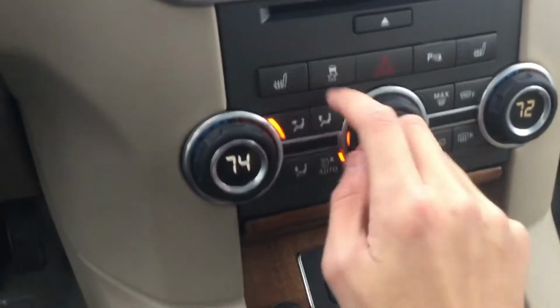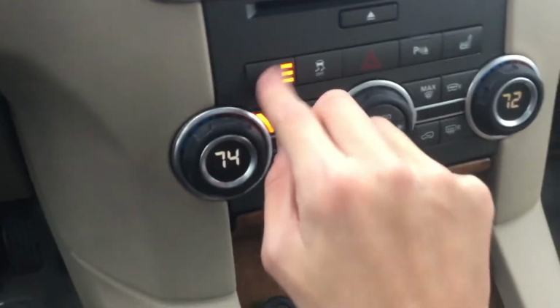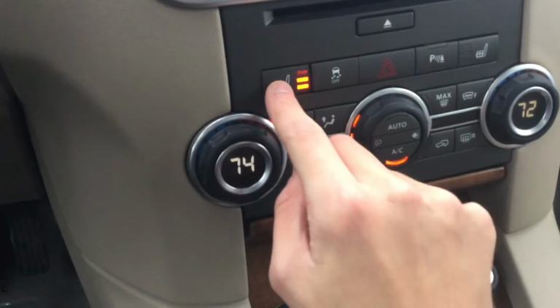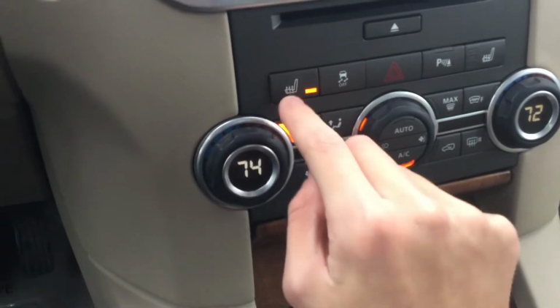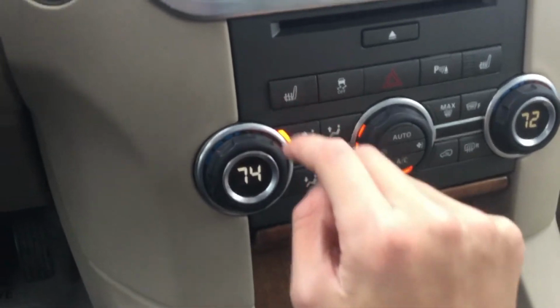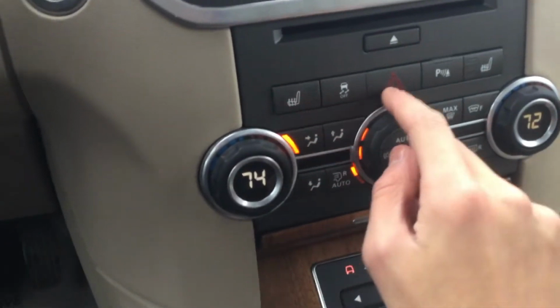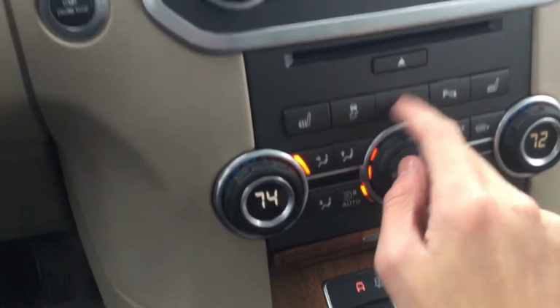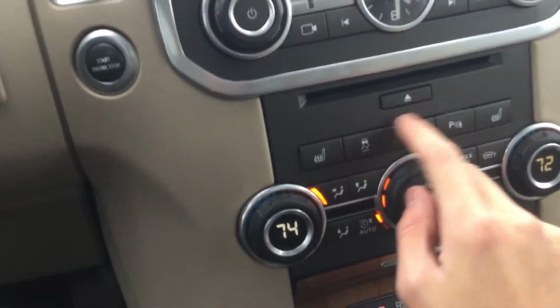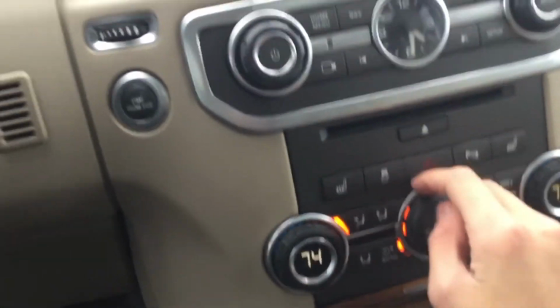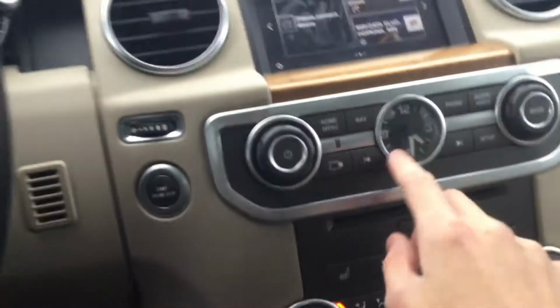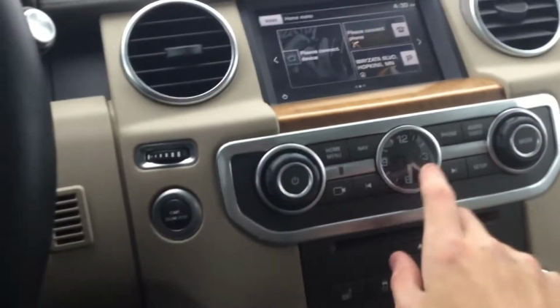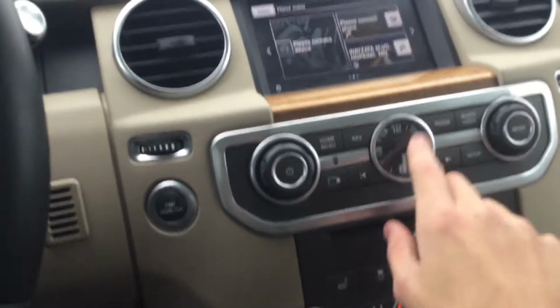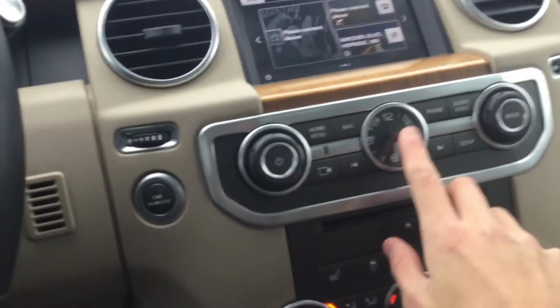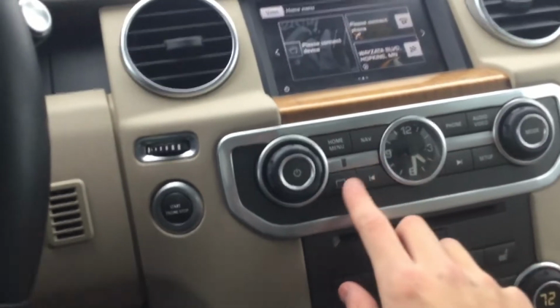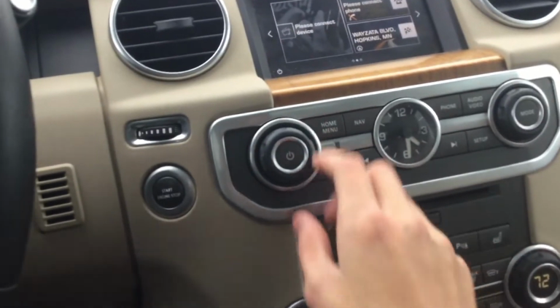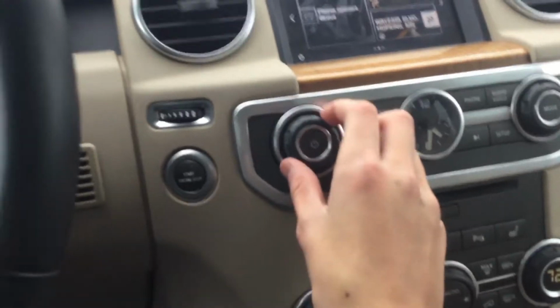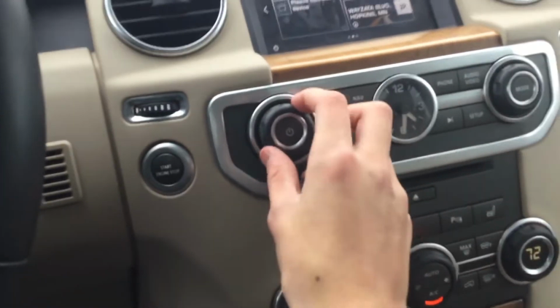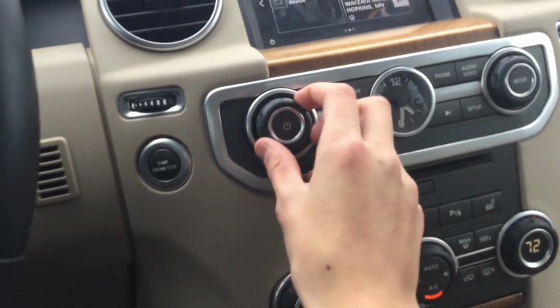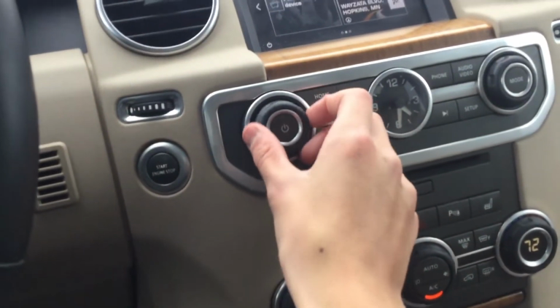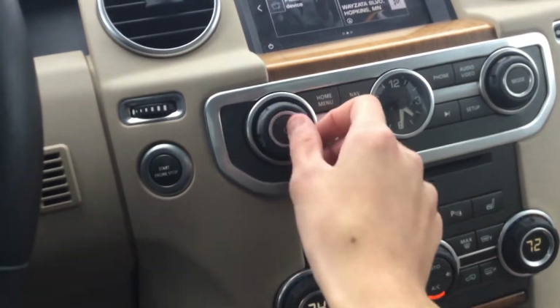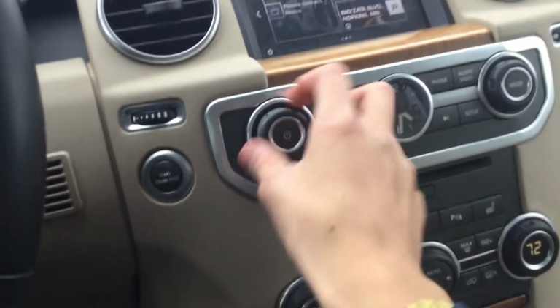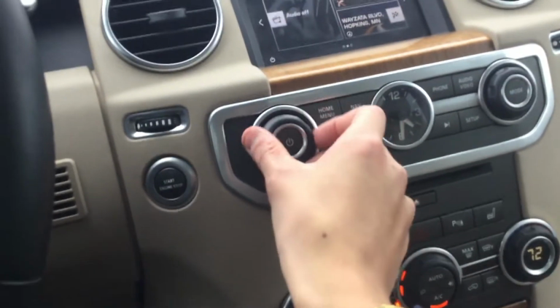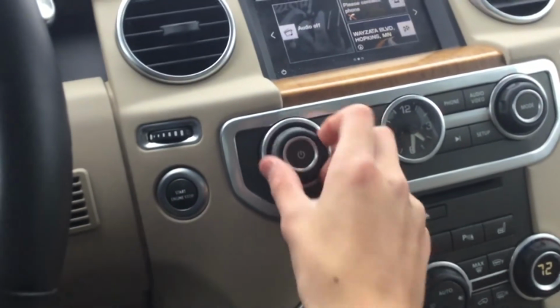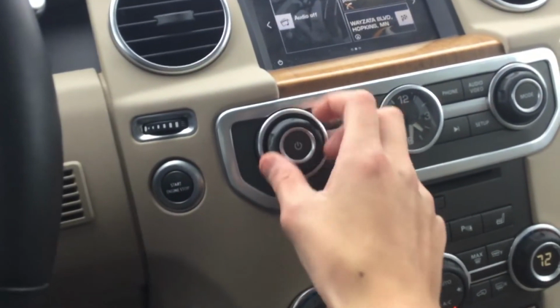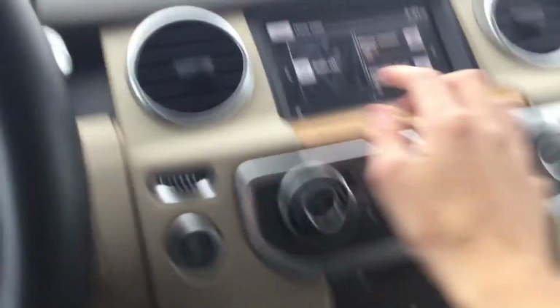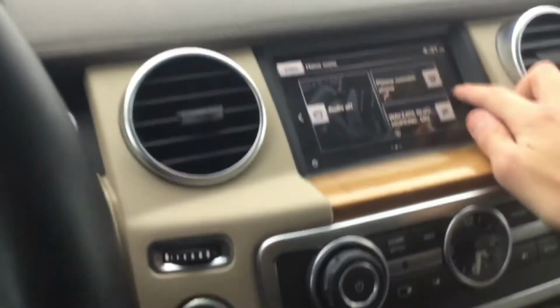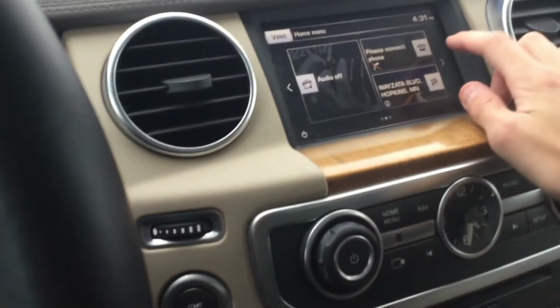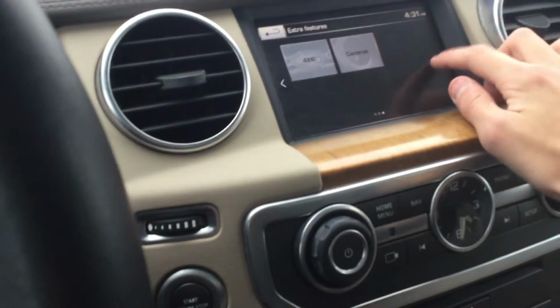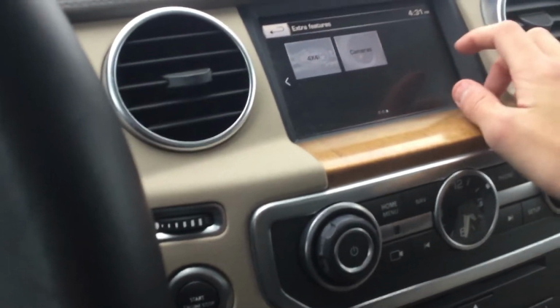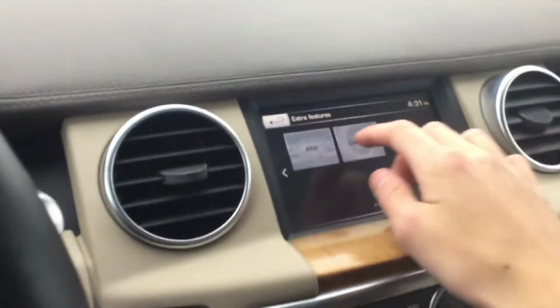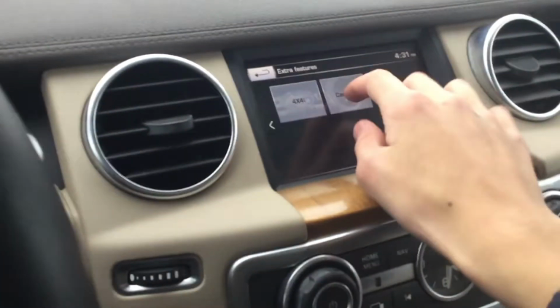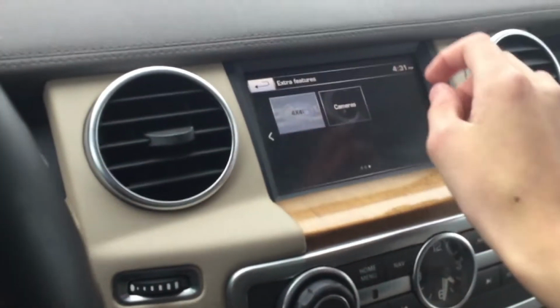Heated seats. Here's your hazard button. There's a nice clock there — pretty cool. Radio. And this is a touchscreen — it's cool.